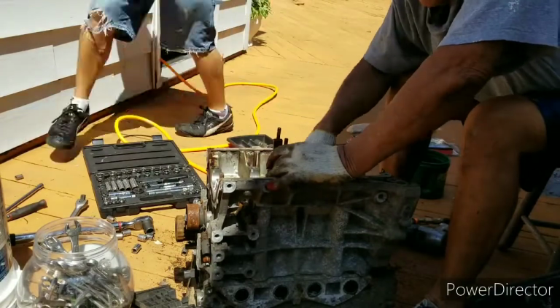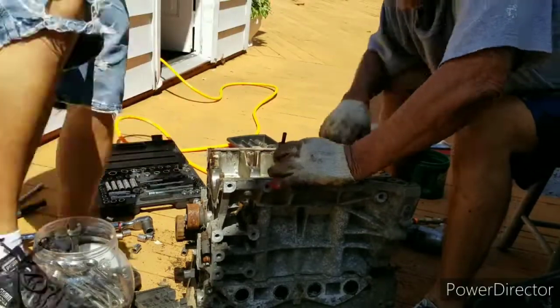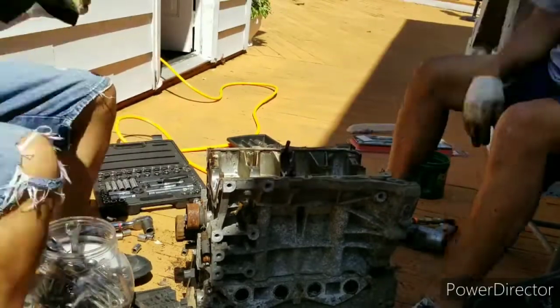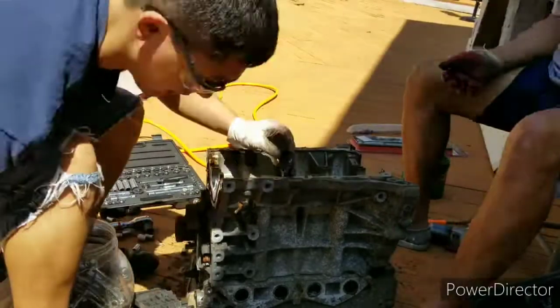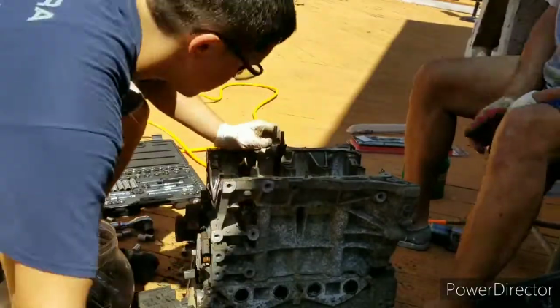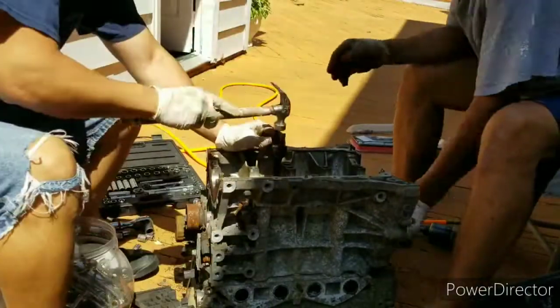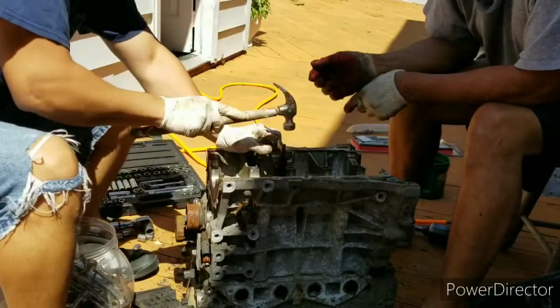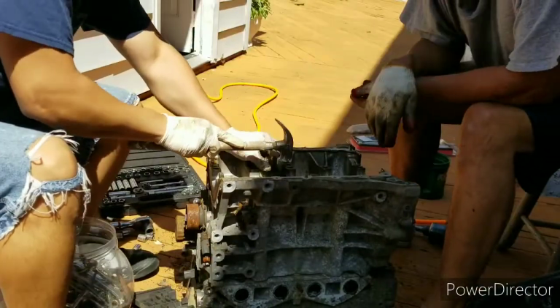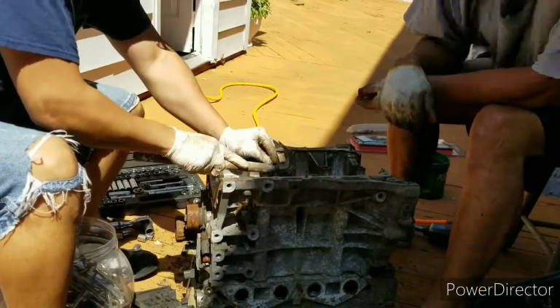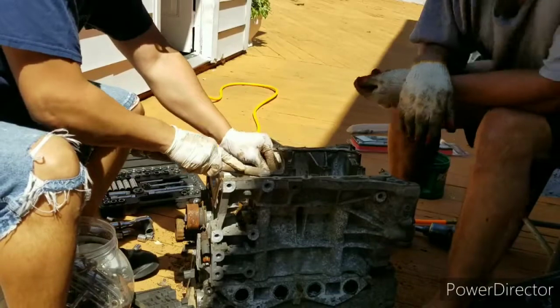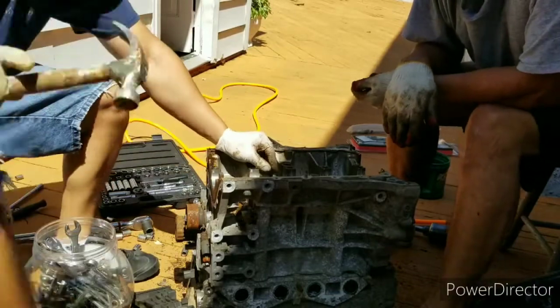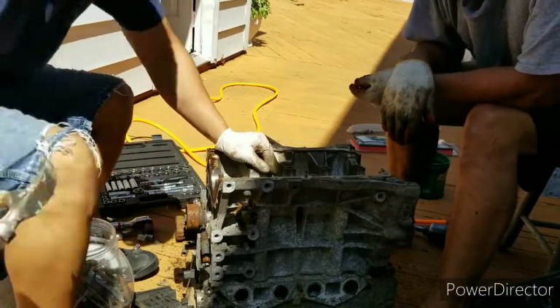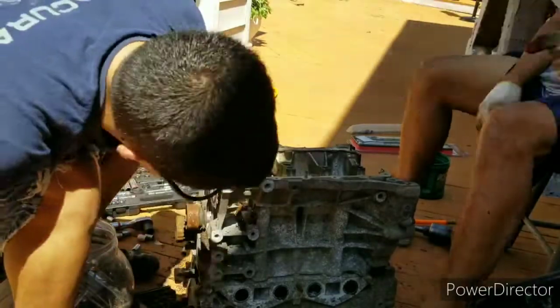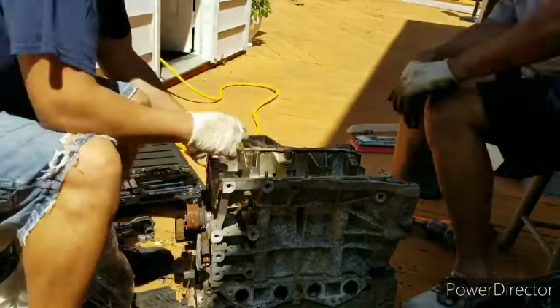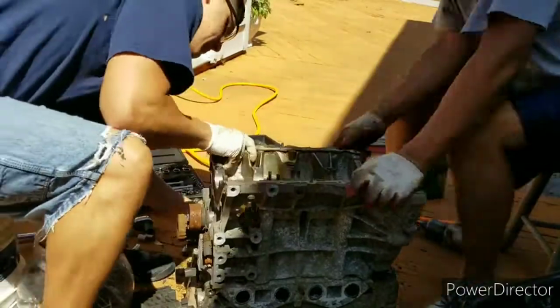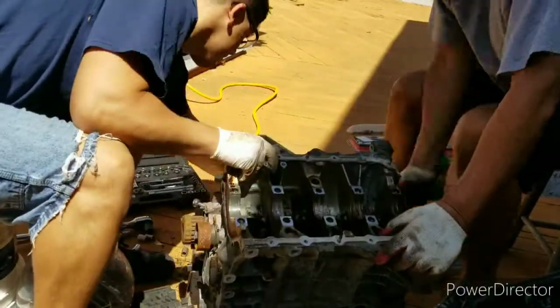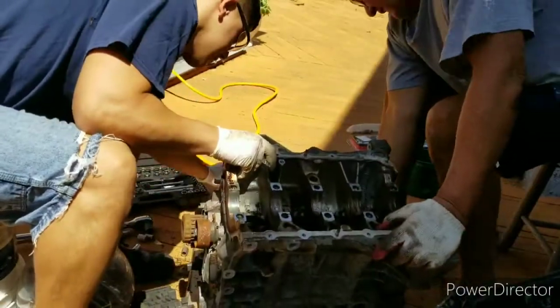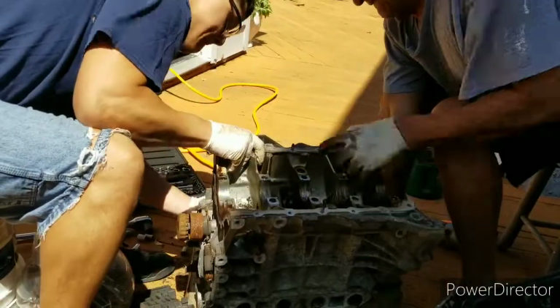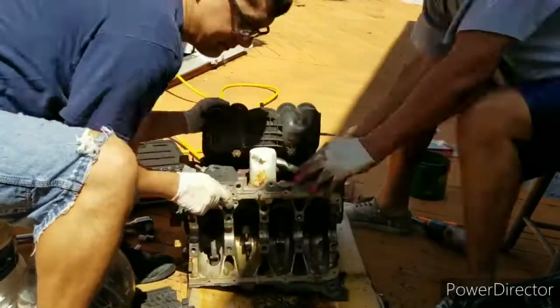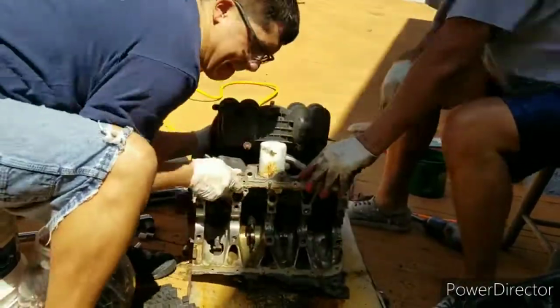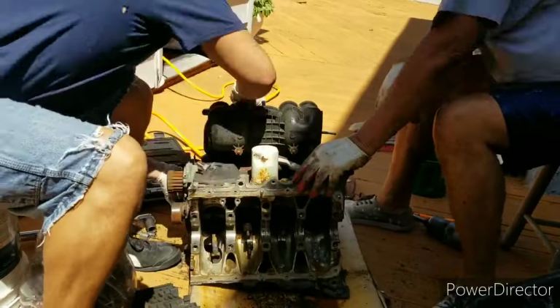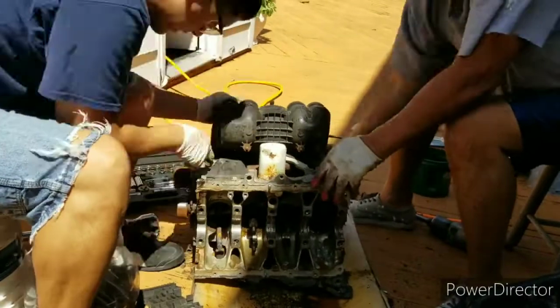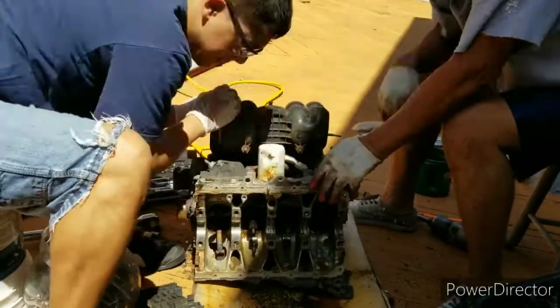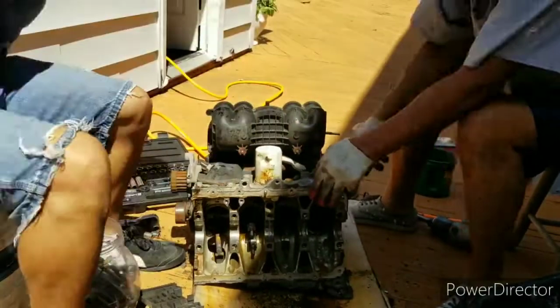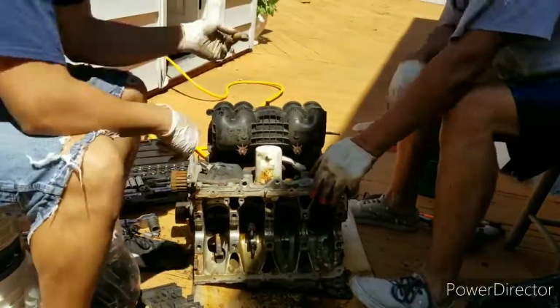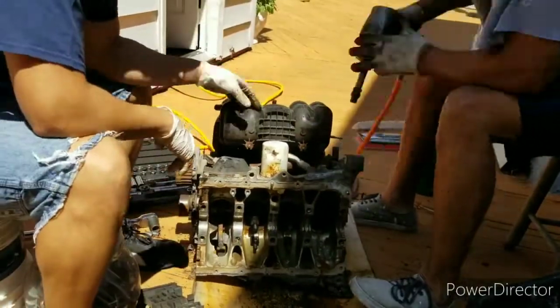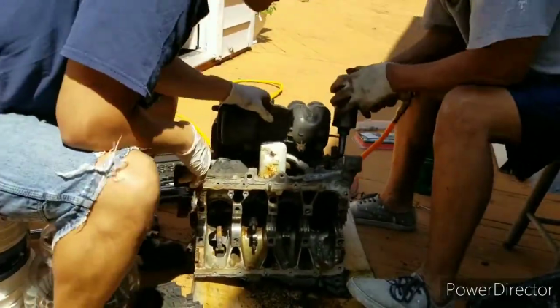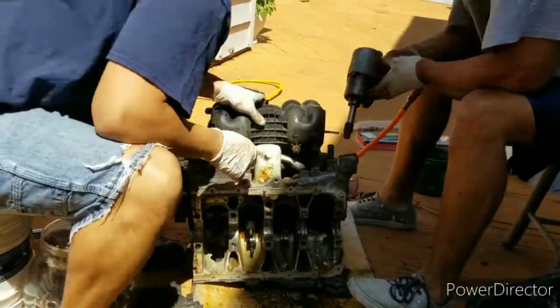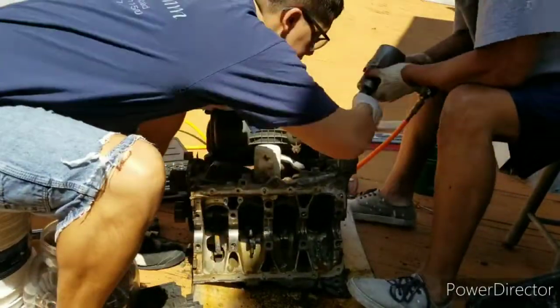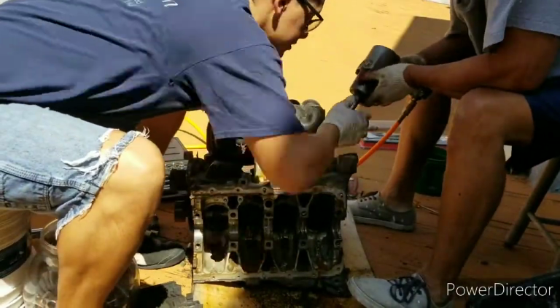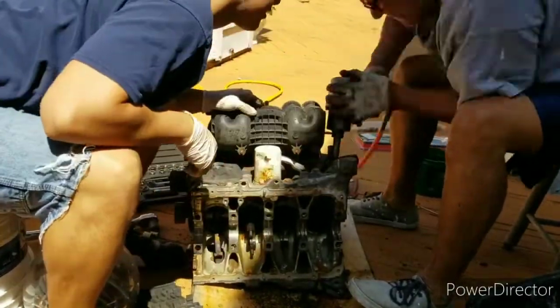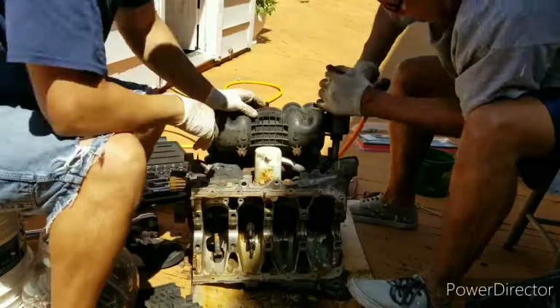Yeah, I can see everything is seized. We decided just to leave that connecting rod in there — we're going to turn the engine over. Now we're going to start disassembling the top end.